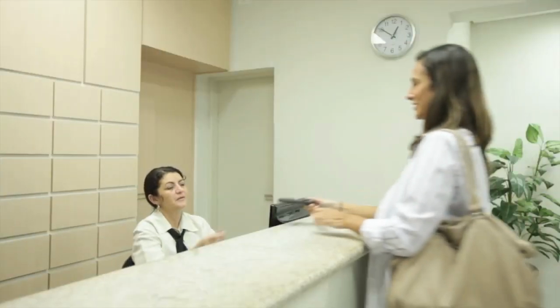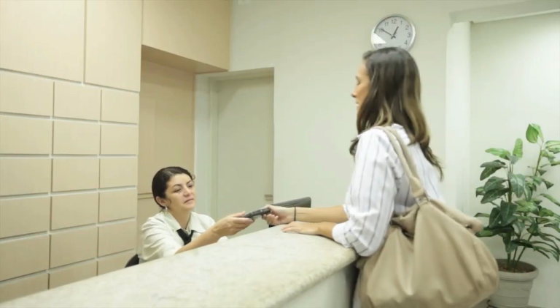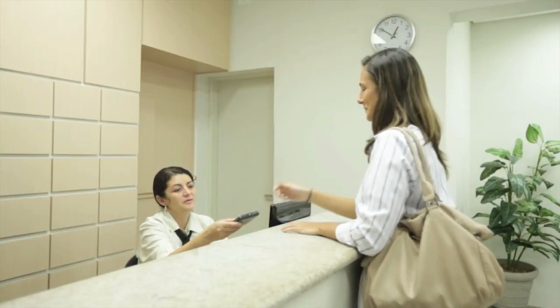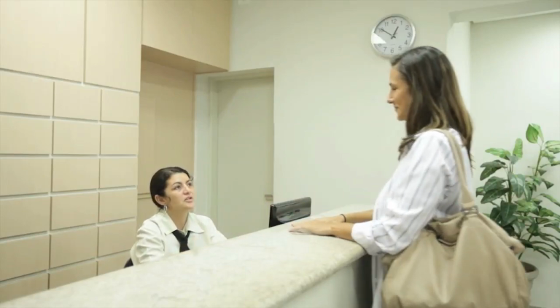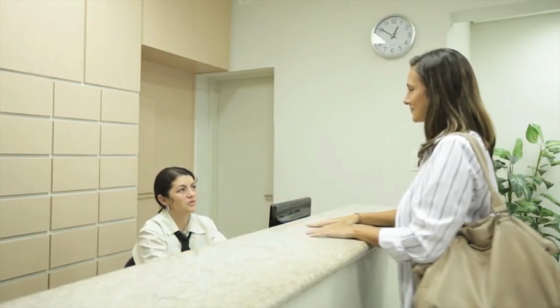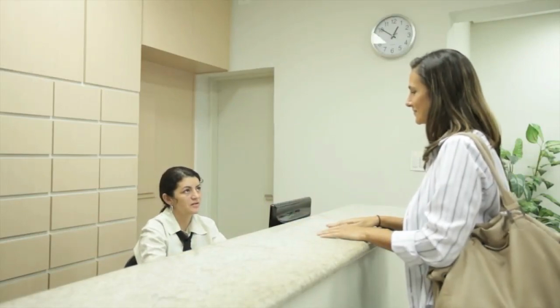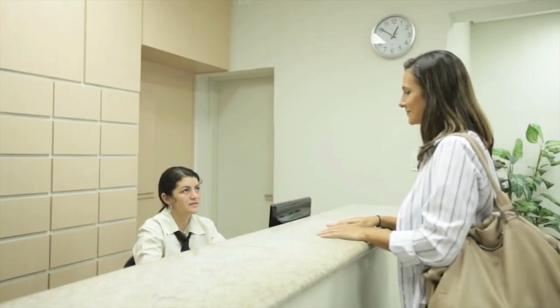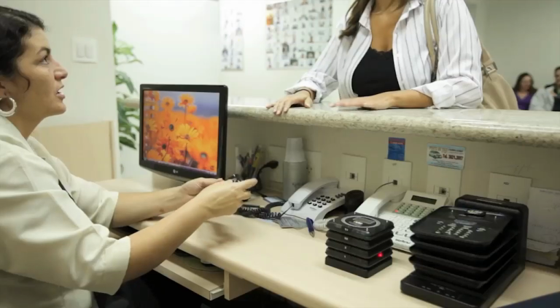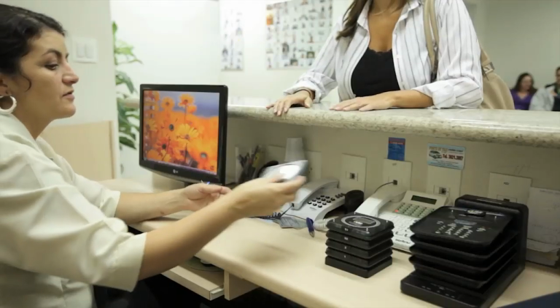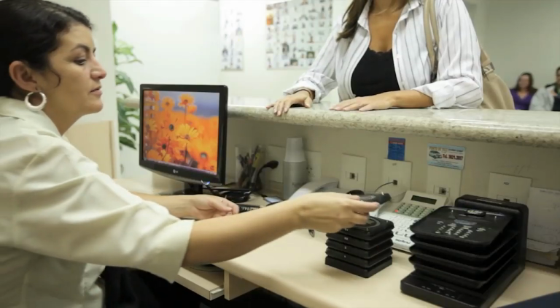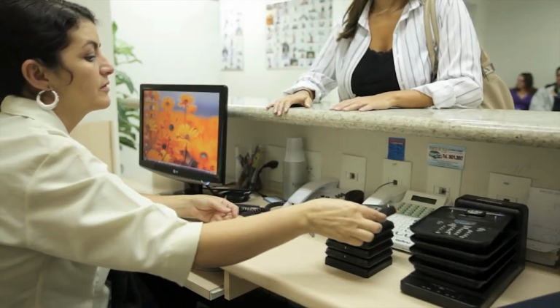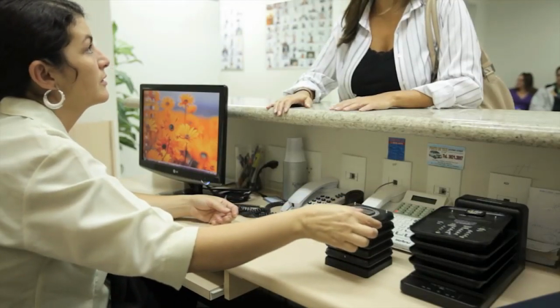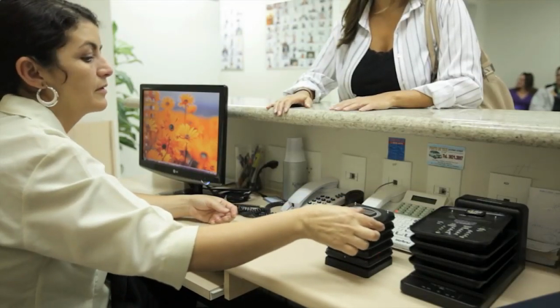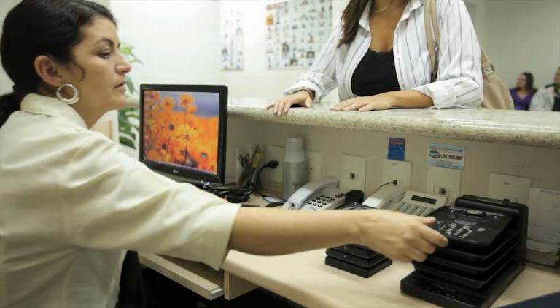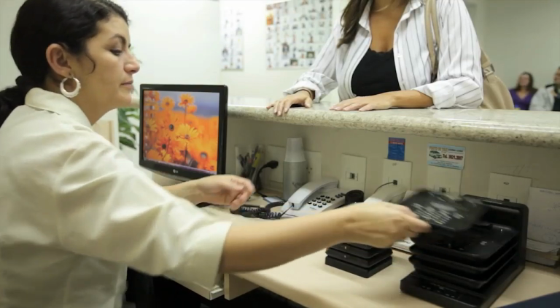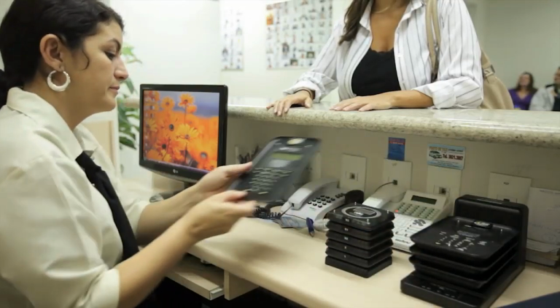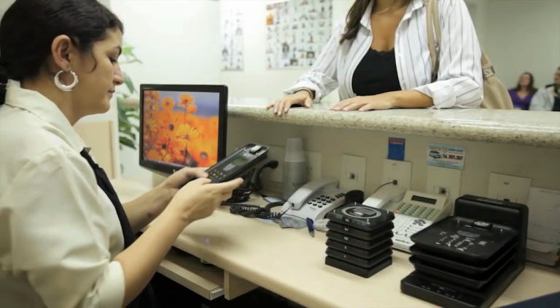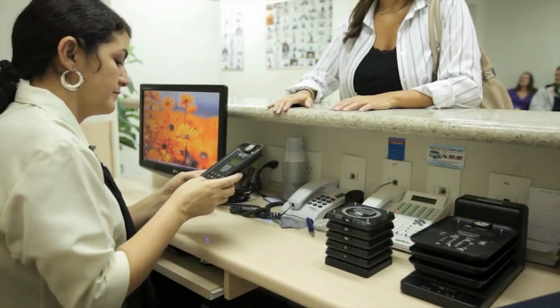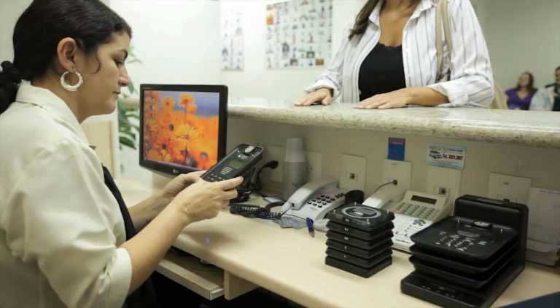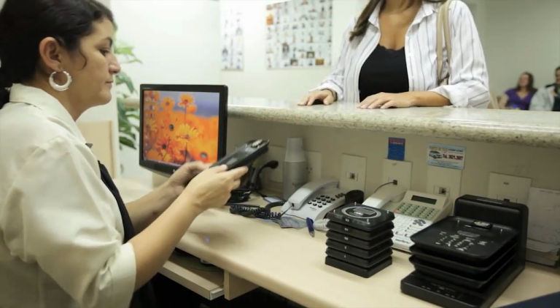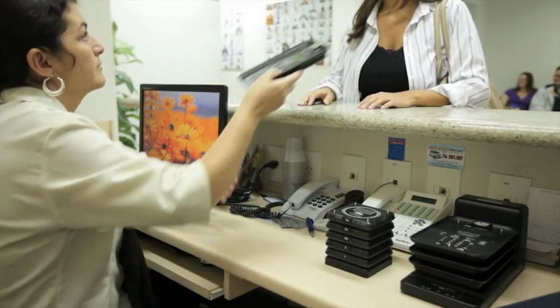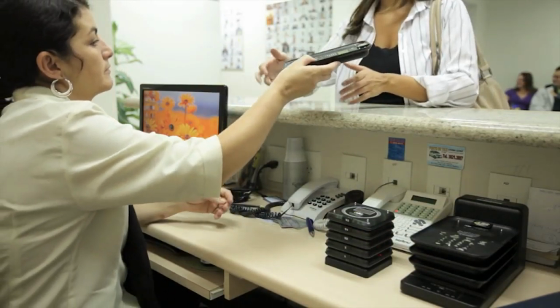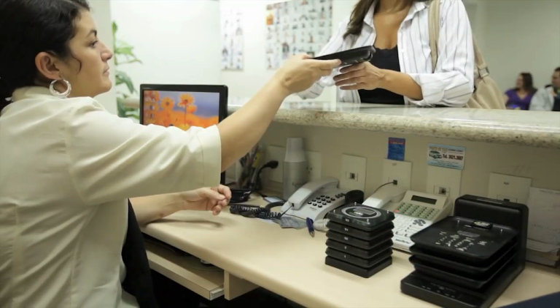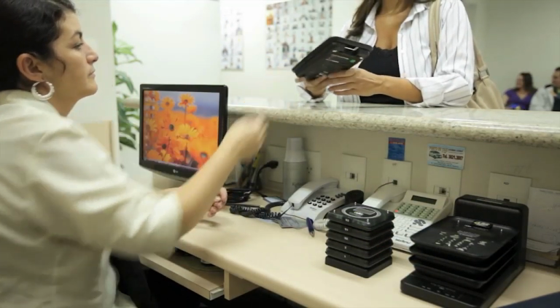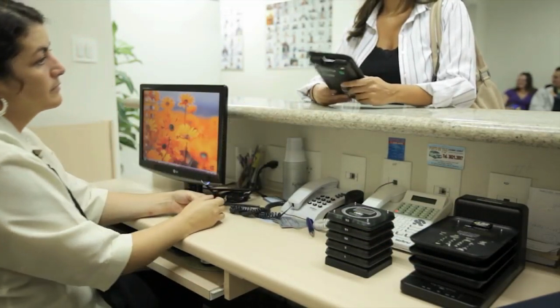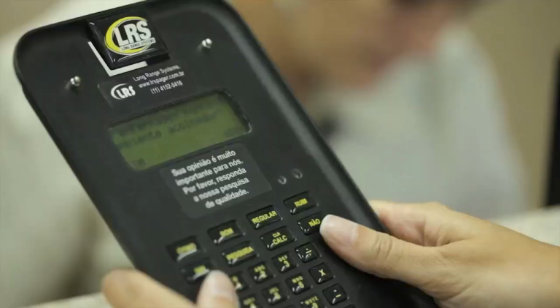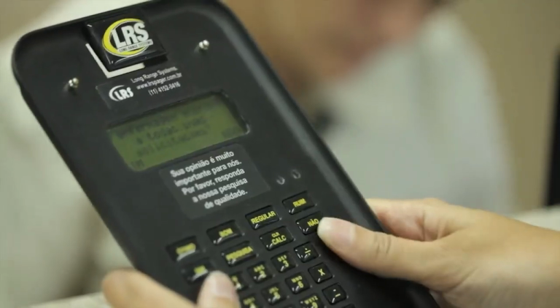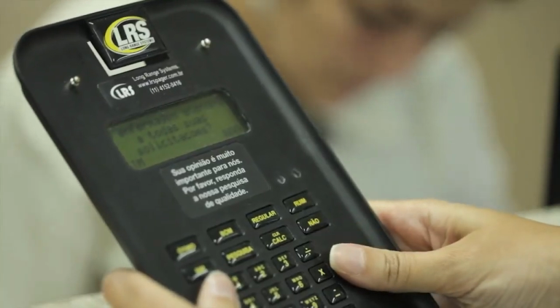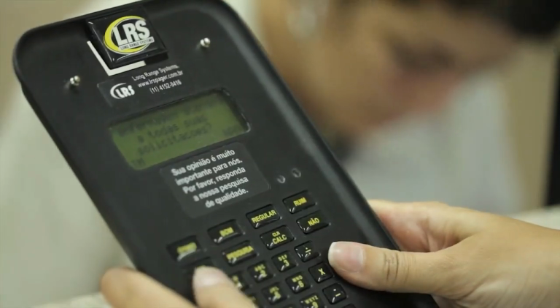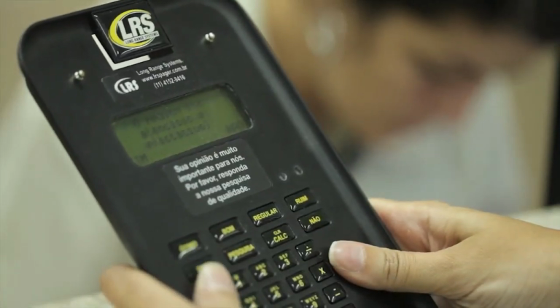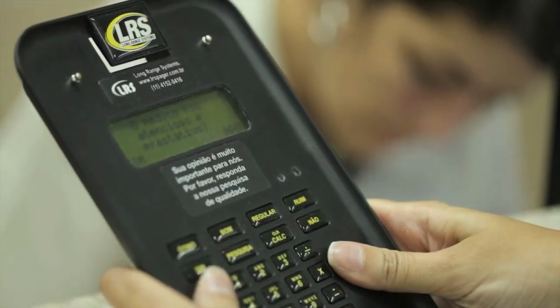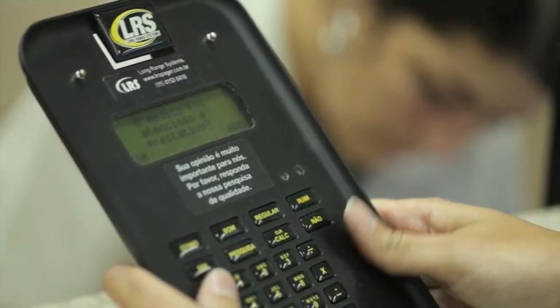When the visit is over, the patient can complete a quick electronic survey with the LRS electronic comment card. With these on-the-spot surveys, you can gauge your staff's efficiency and patient satisfaction.